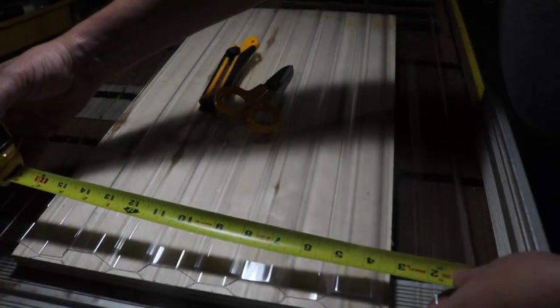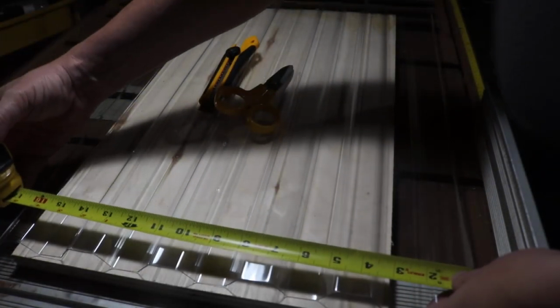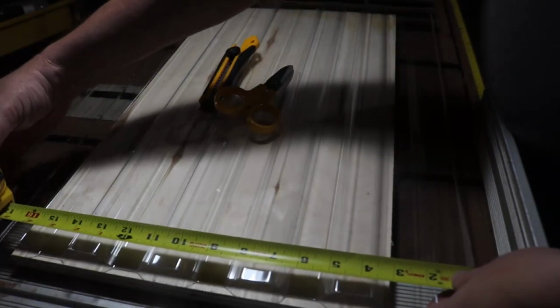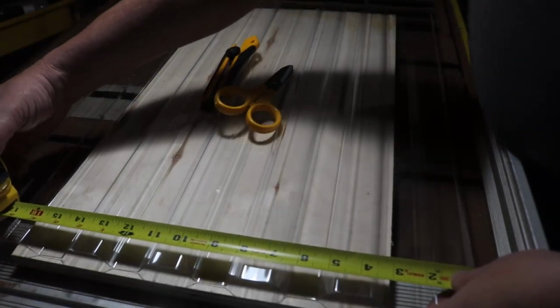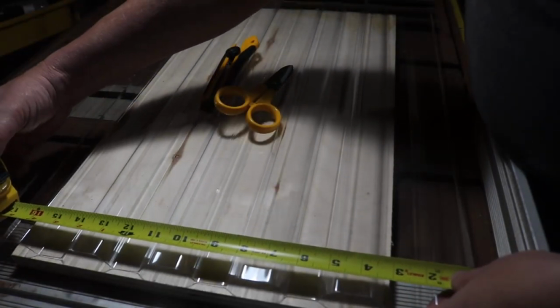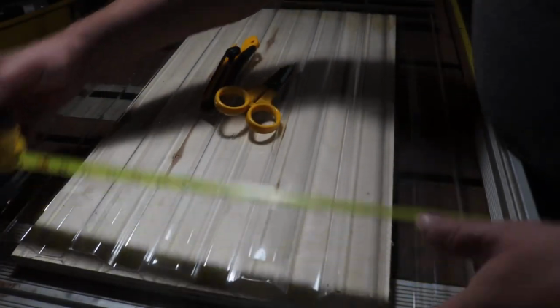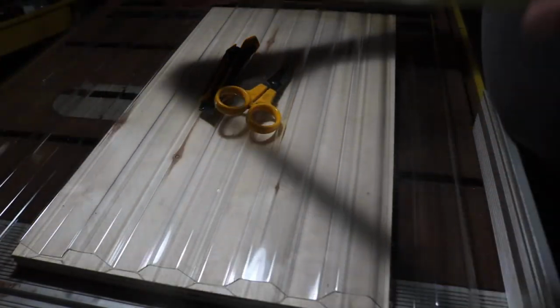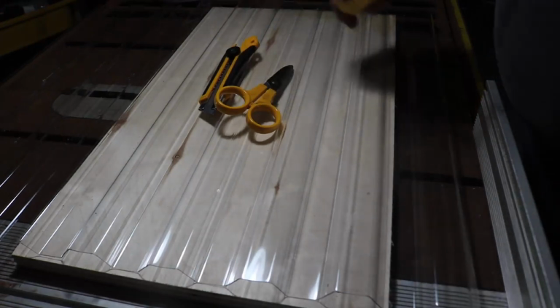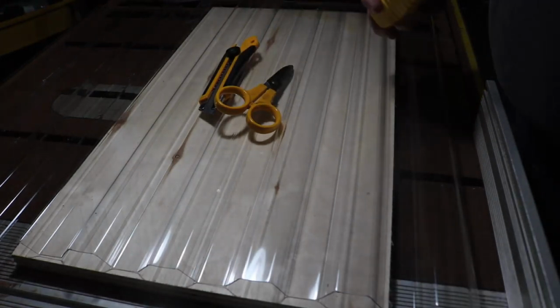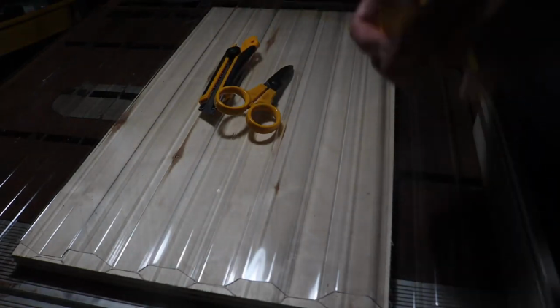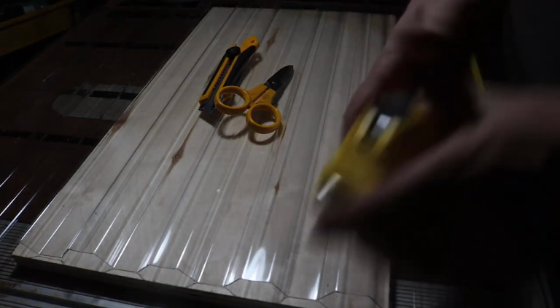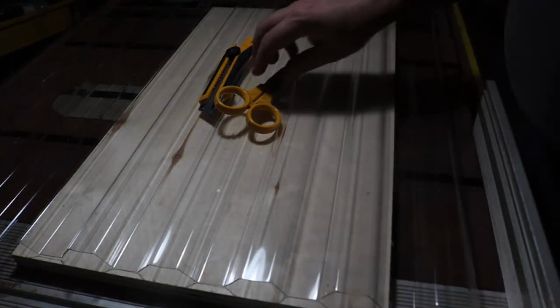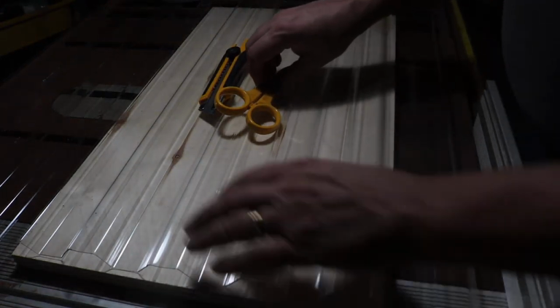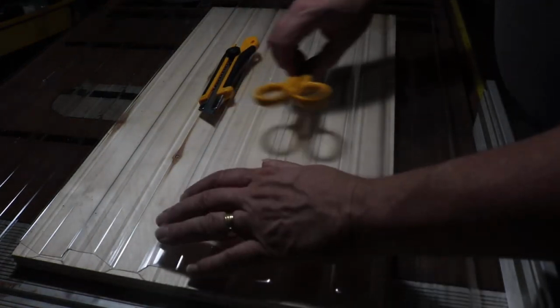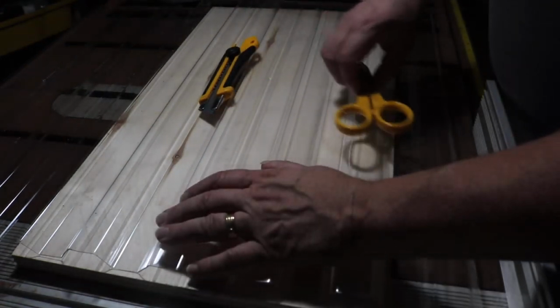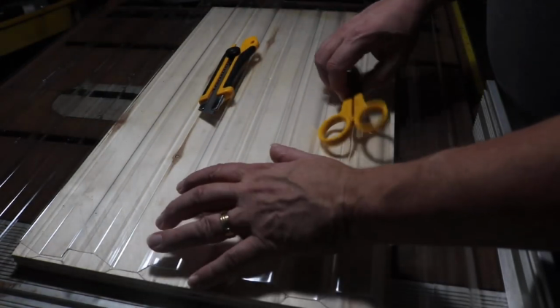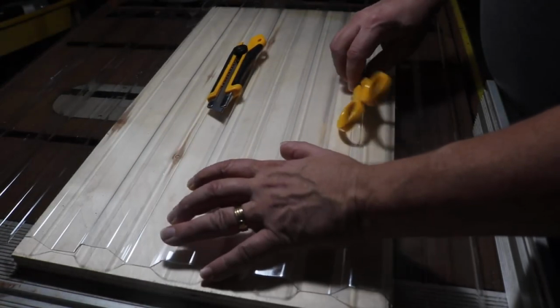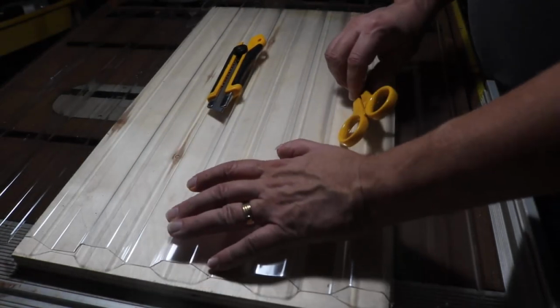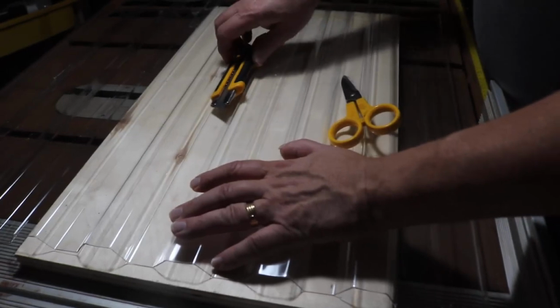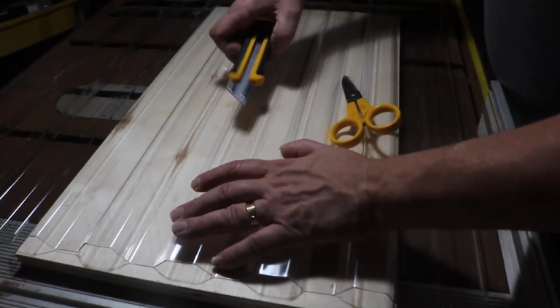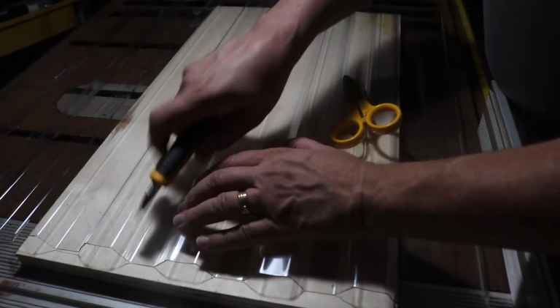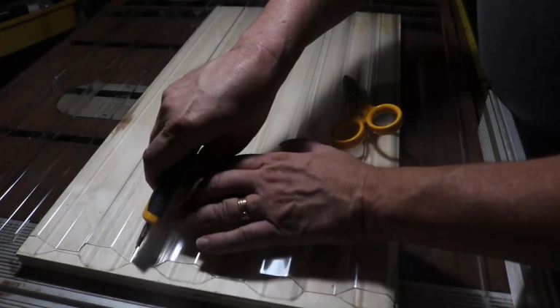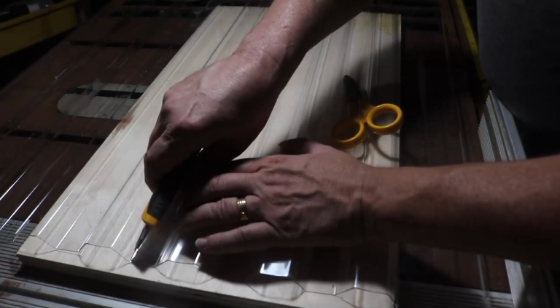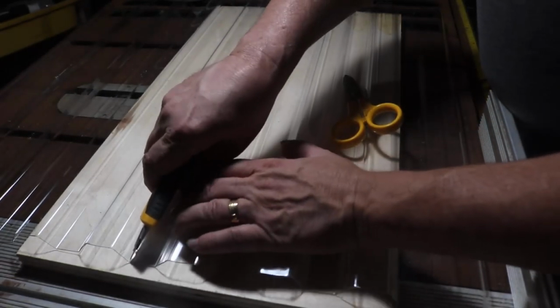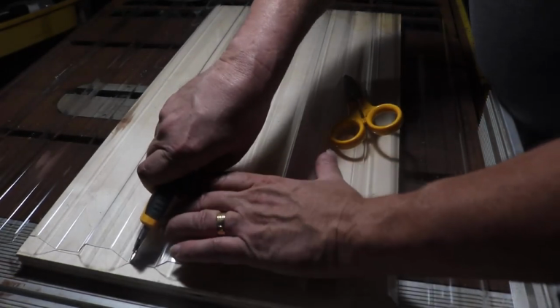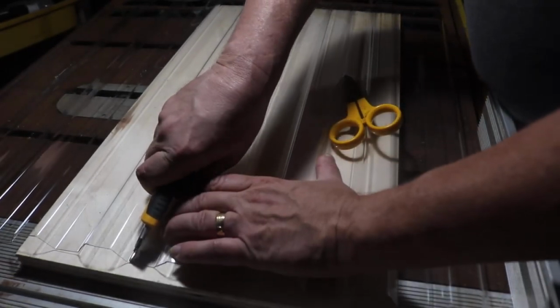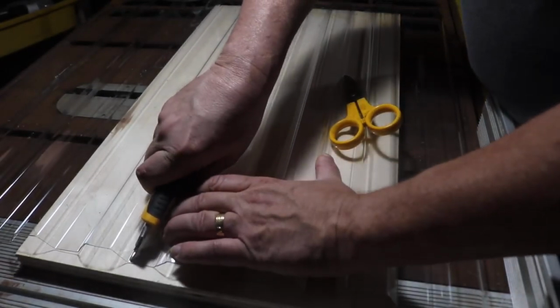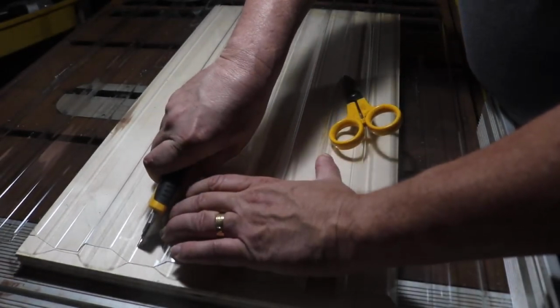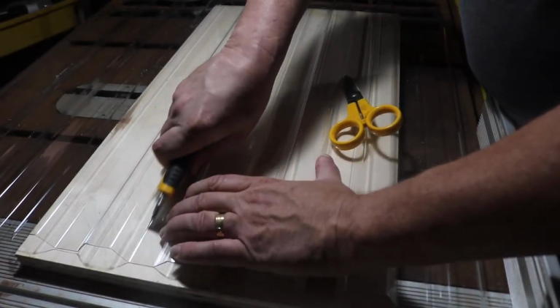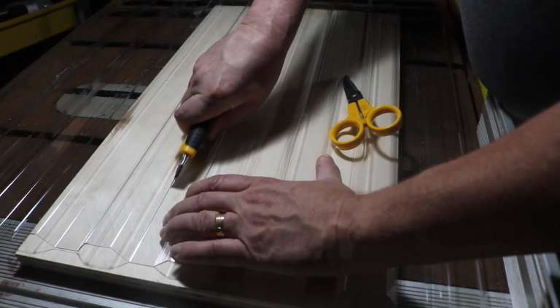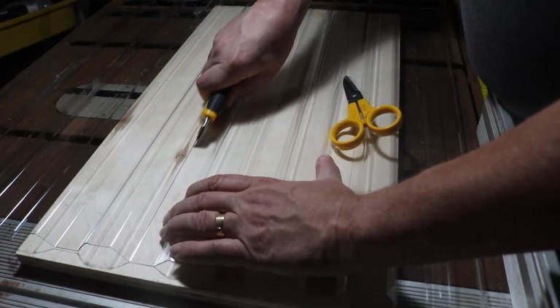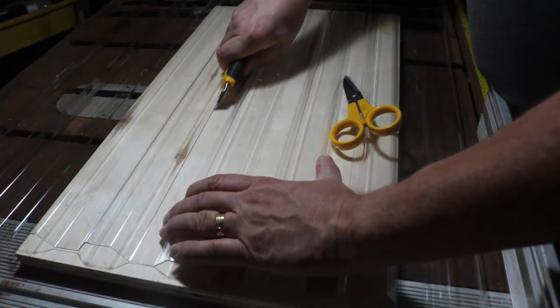The only disadvantage I thought initially was because of the corrugations, you can't really cut it to a specific size. So instead what I thought I'd do is make two separate lids and just have them overlap at one point.